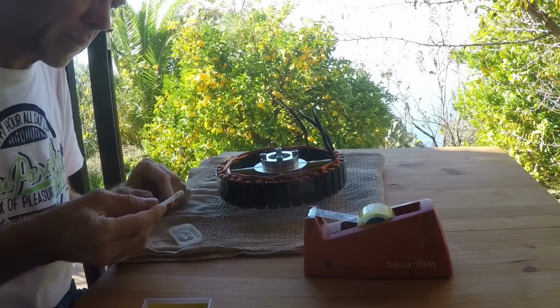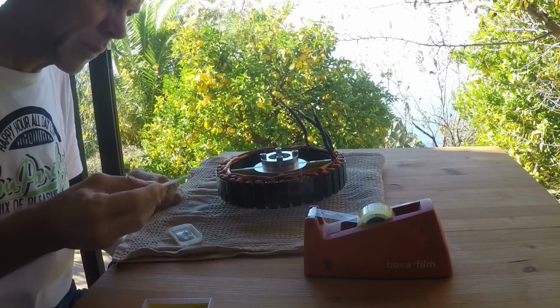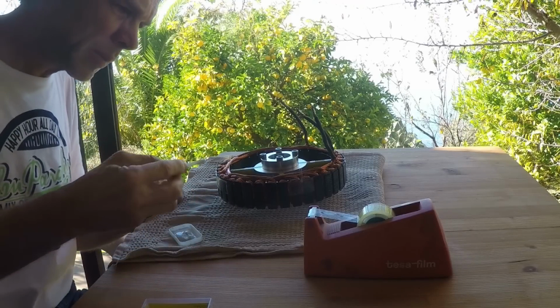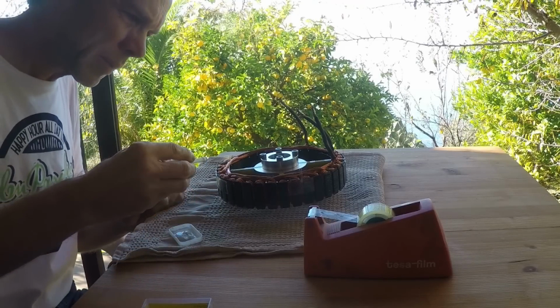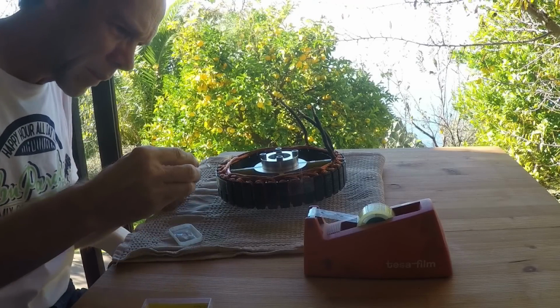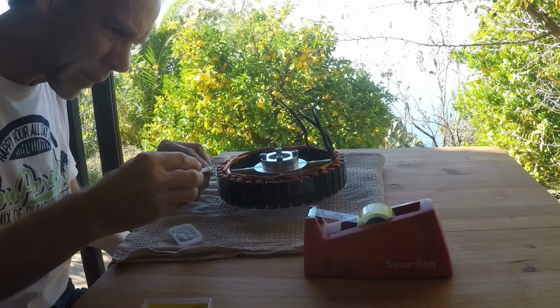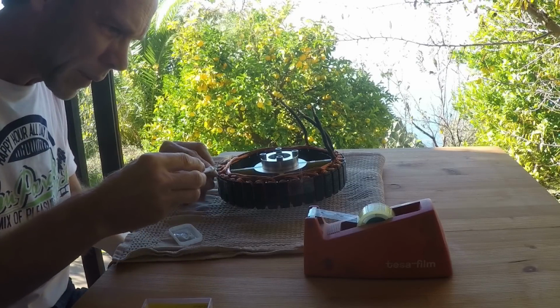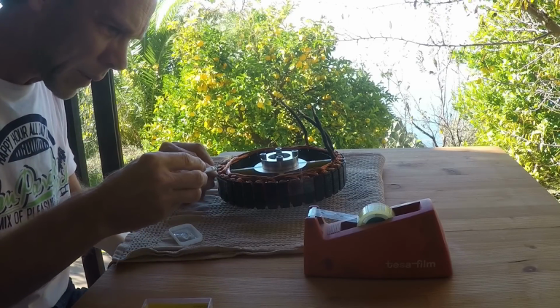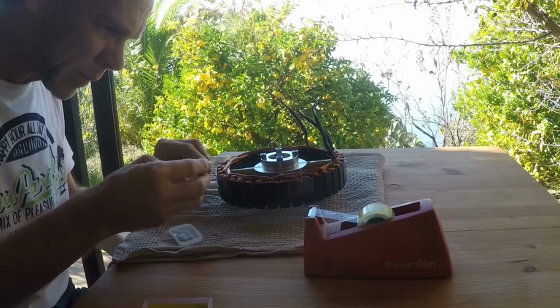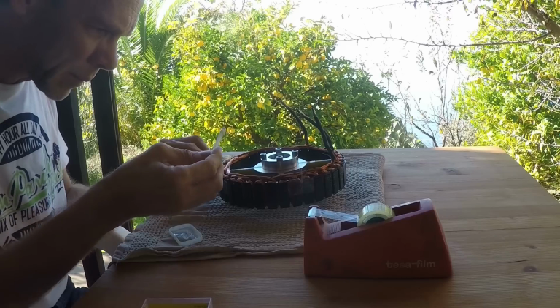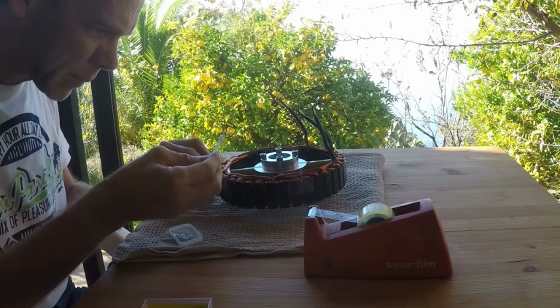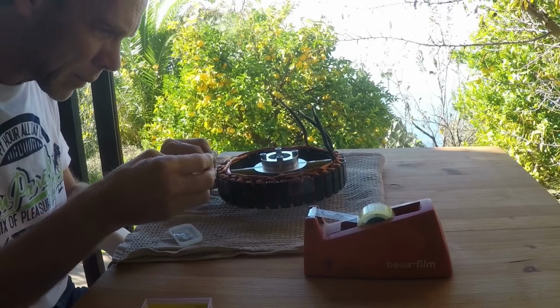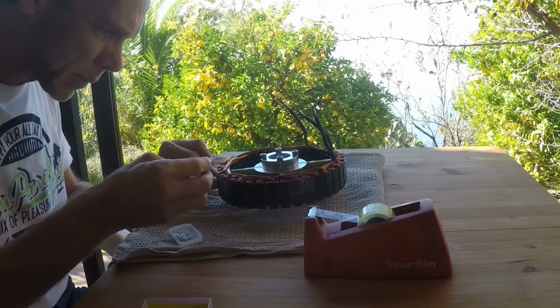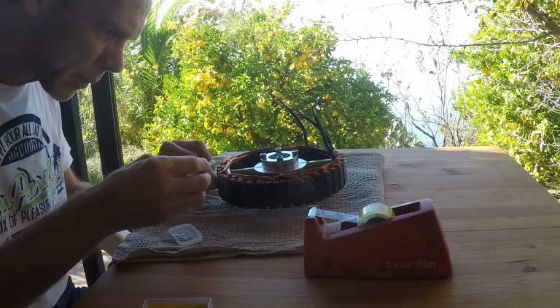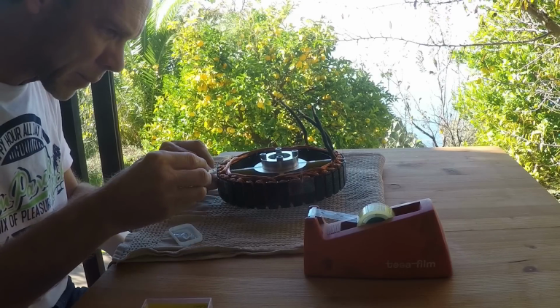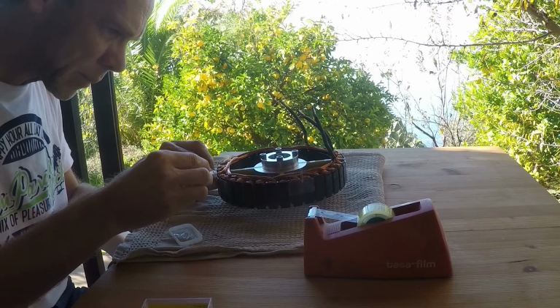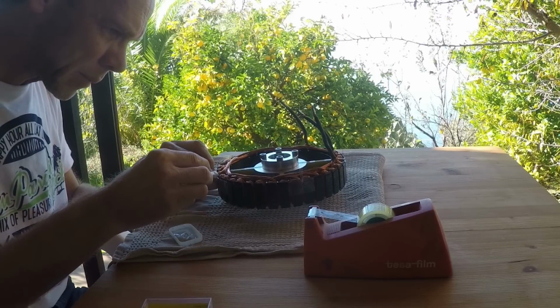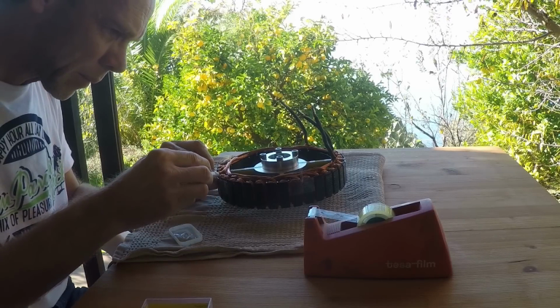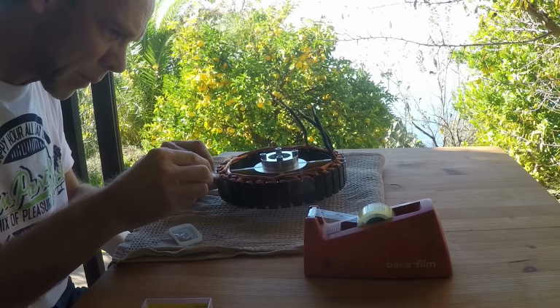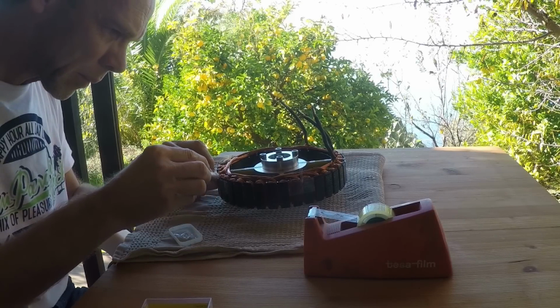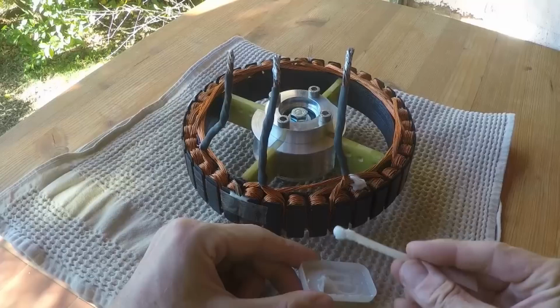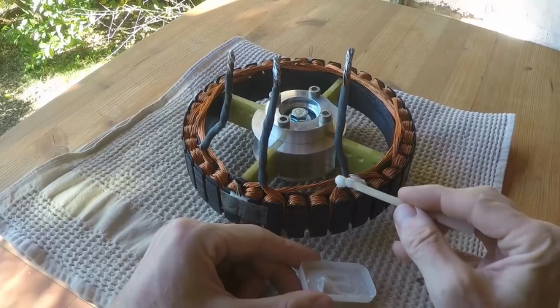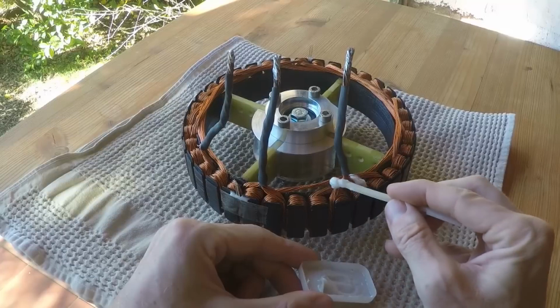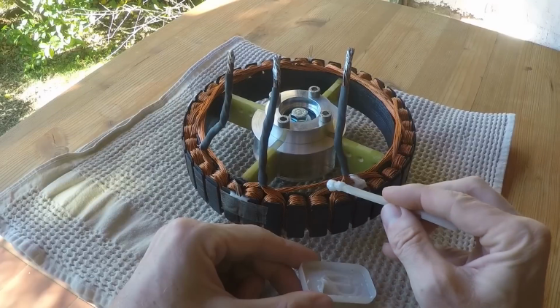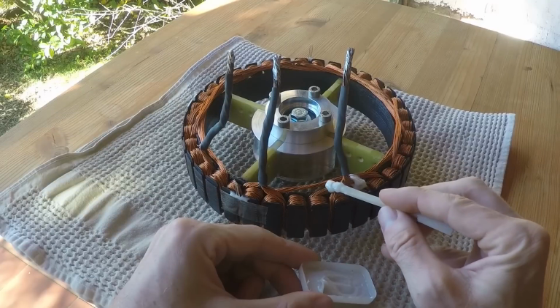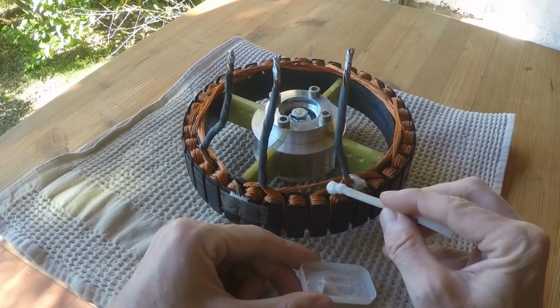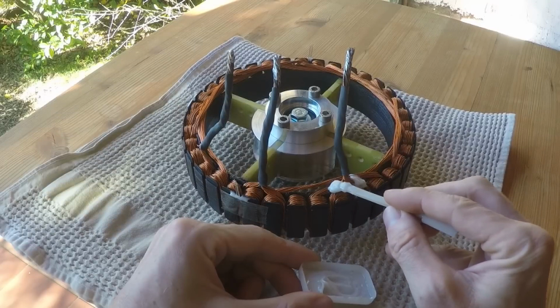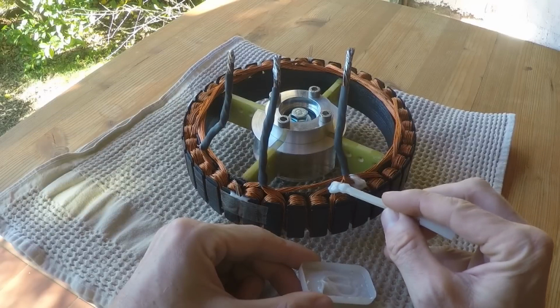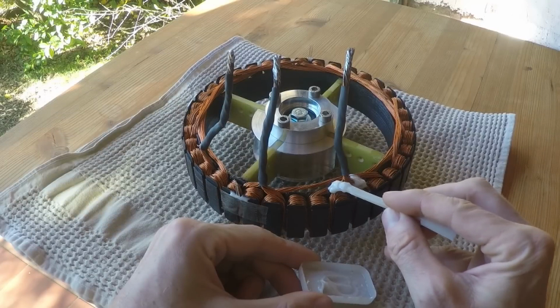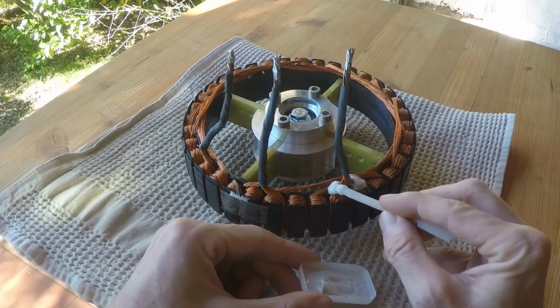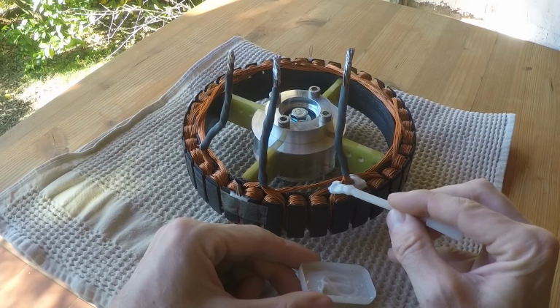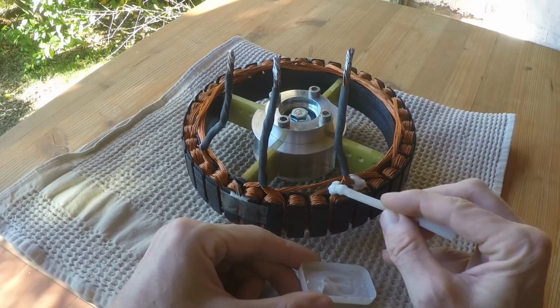I glue the sensors with tixotropic epoxy. The lead wires are also supported with epoxy.